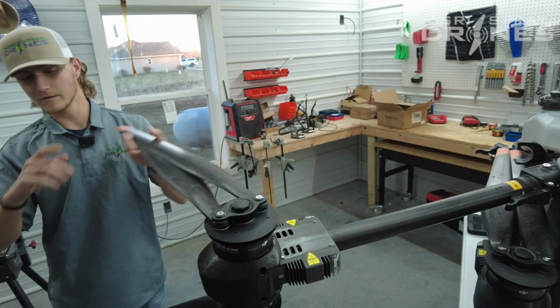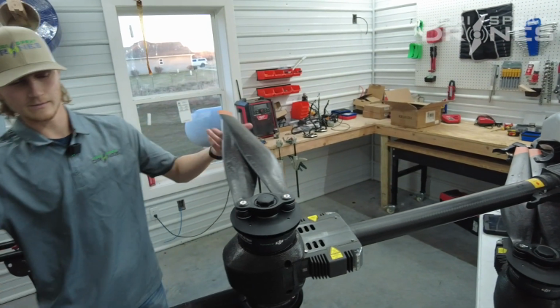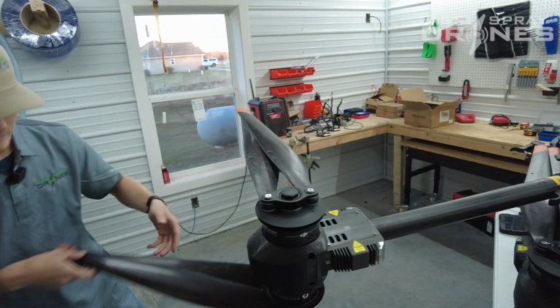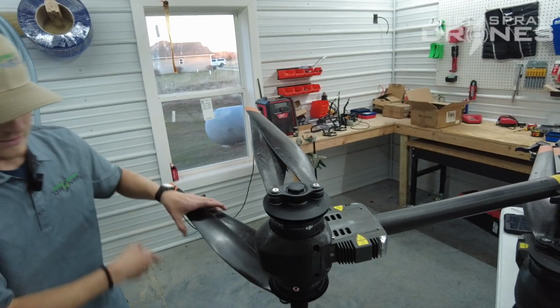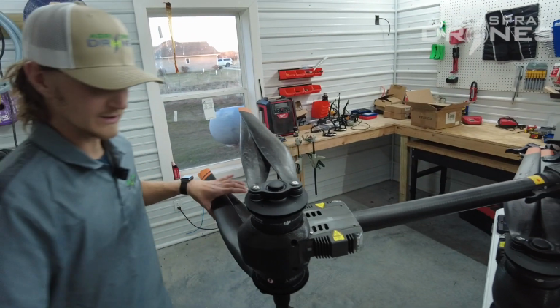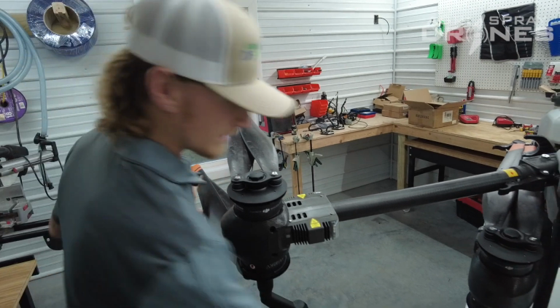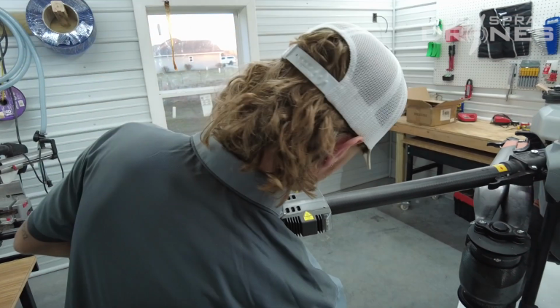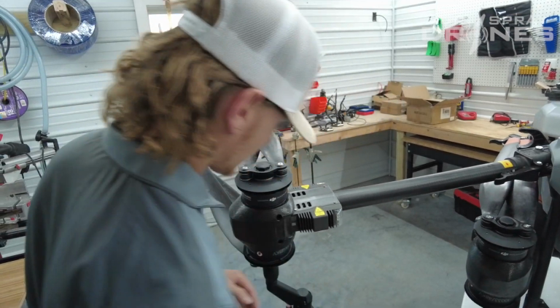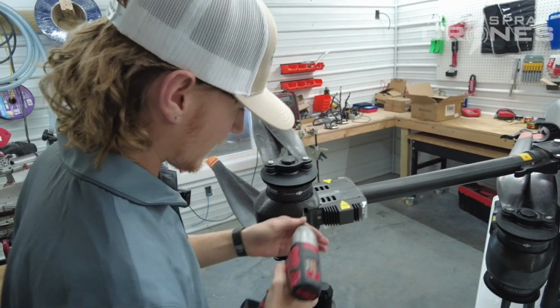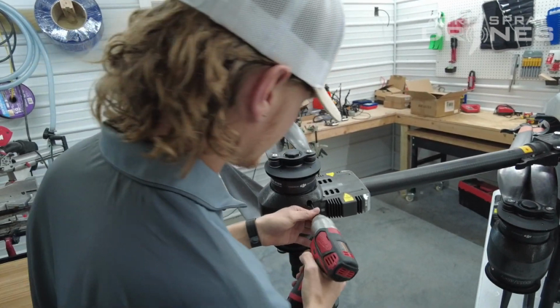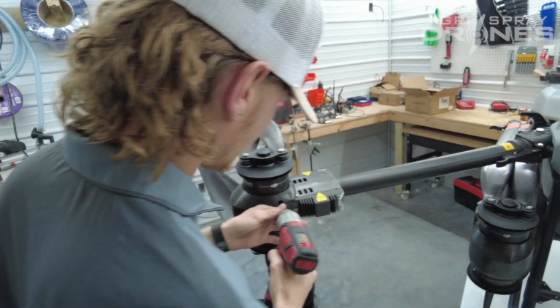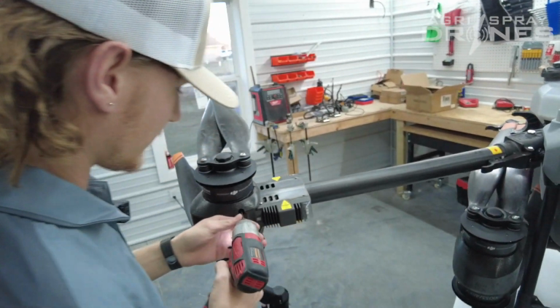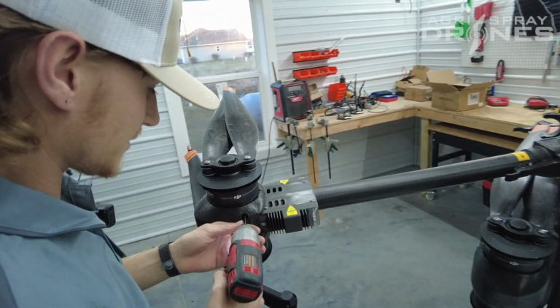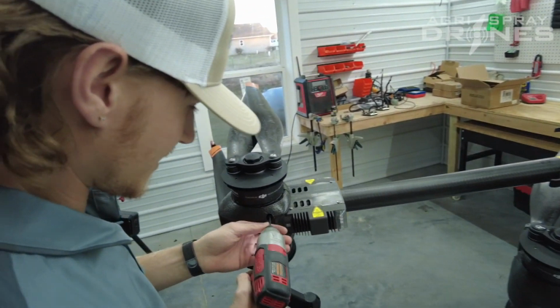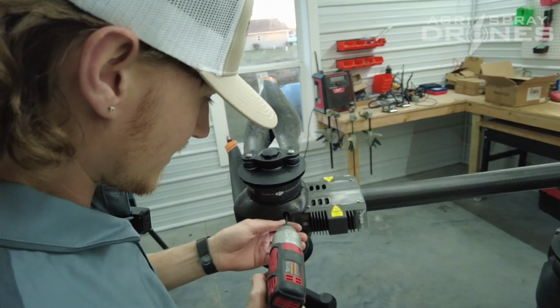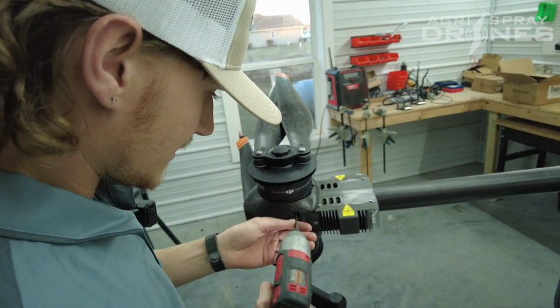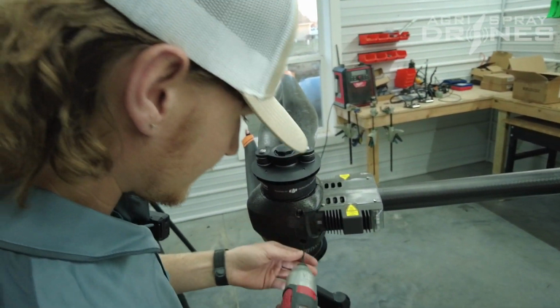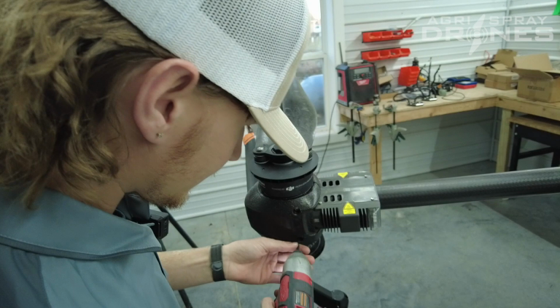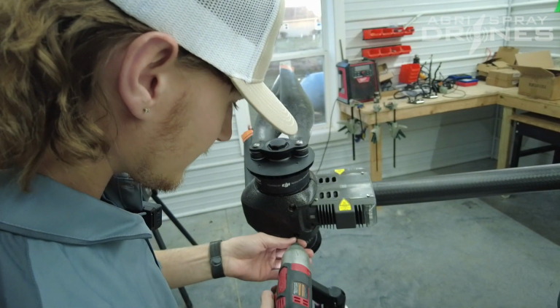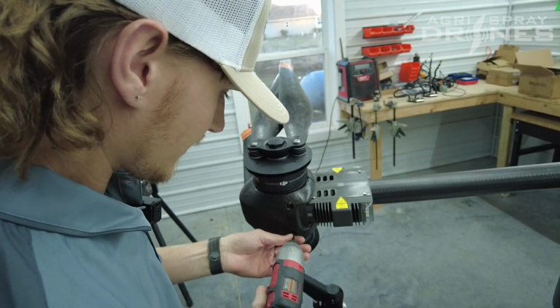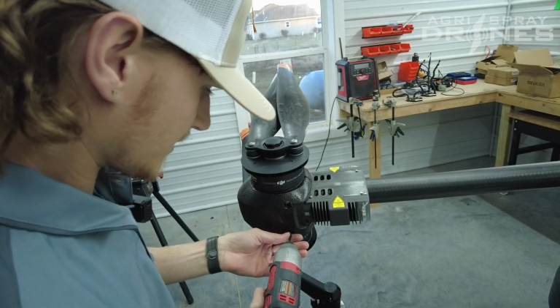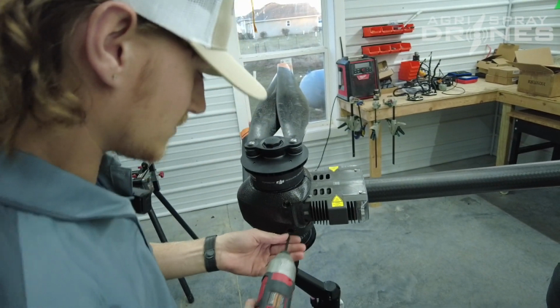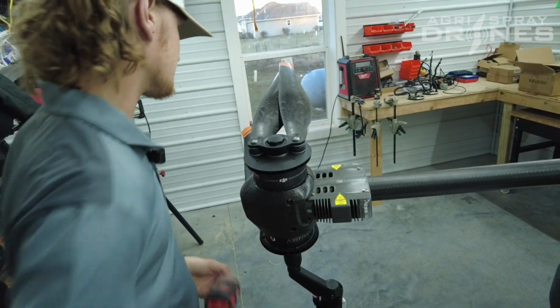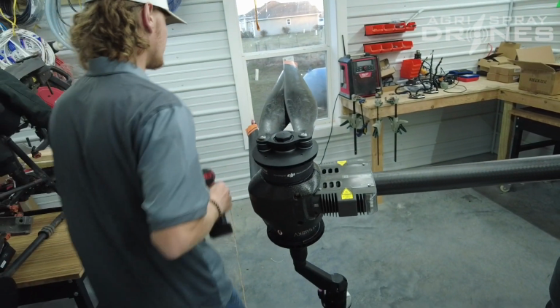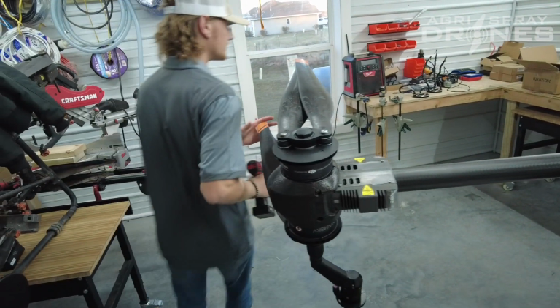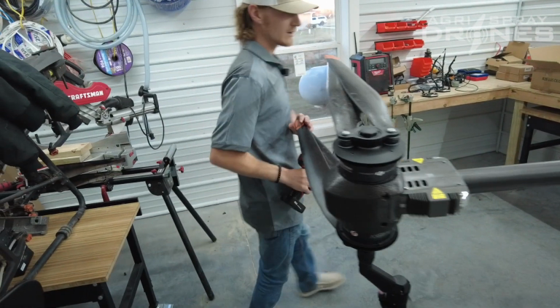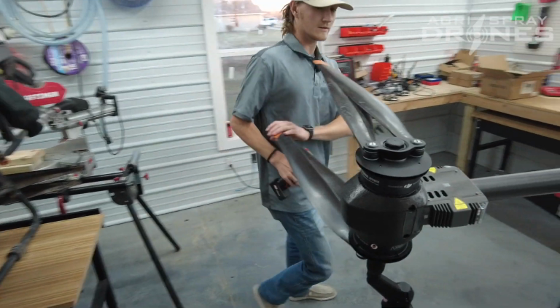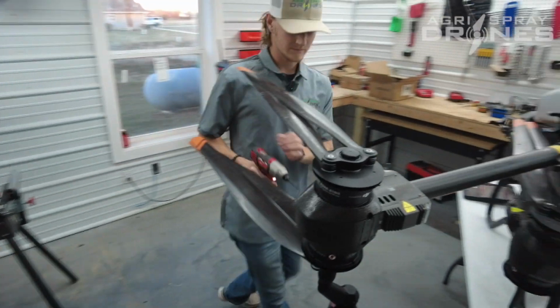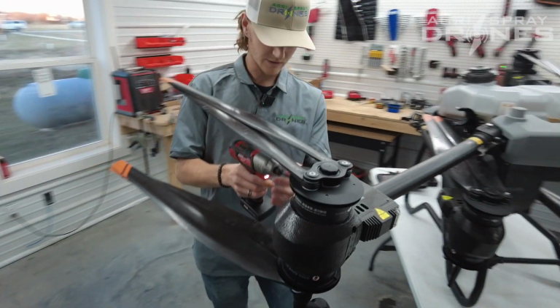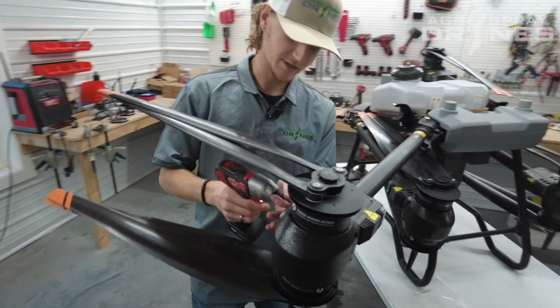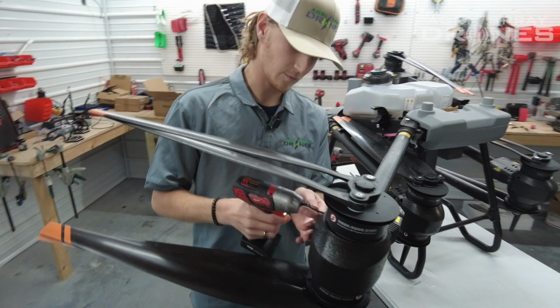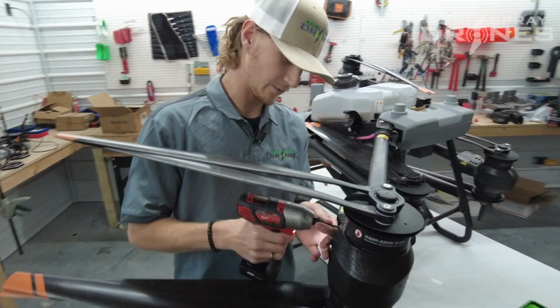The first step is going to be to take your motor pad off. There are four screws in here, two on each side. This is on the T40, by the way.